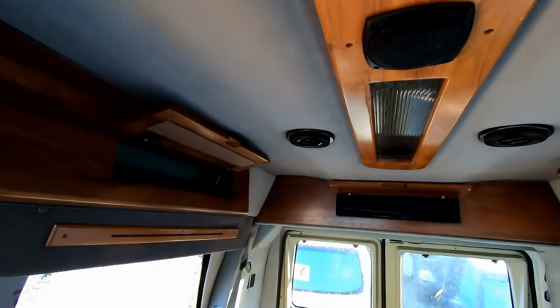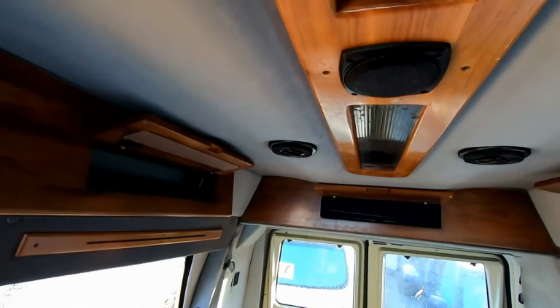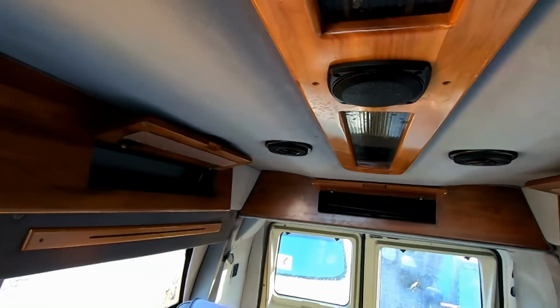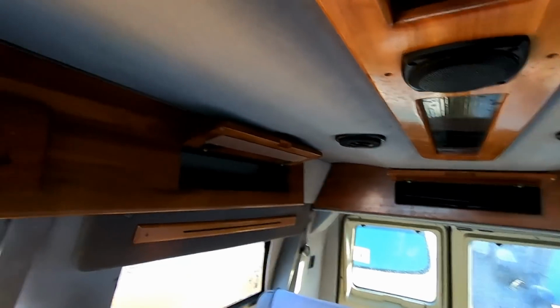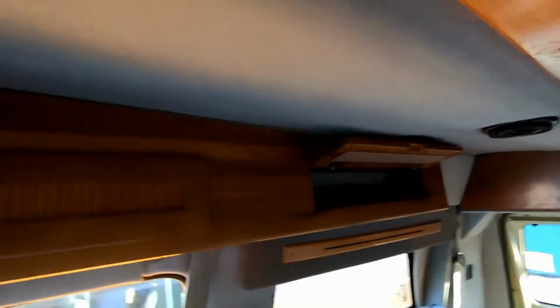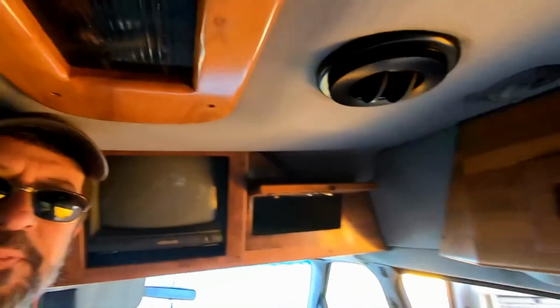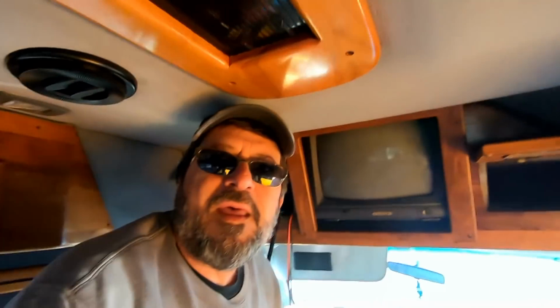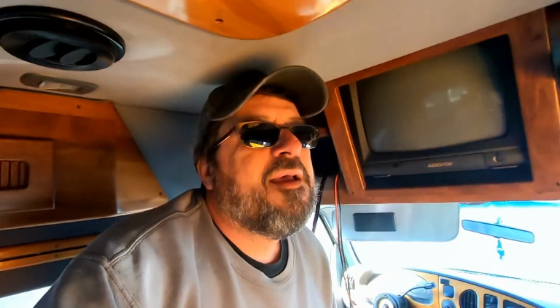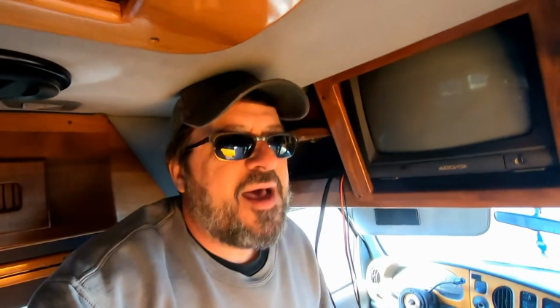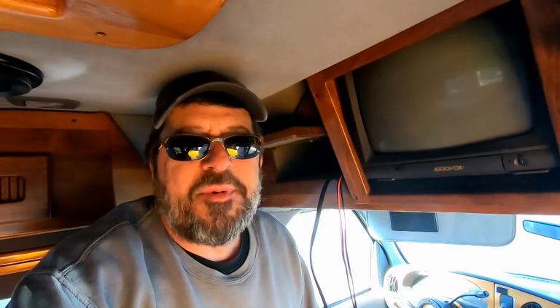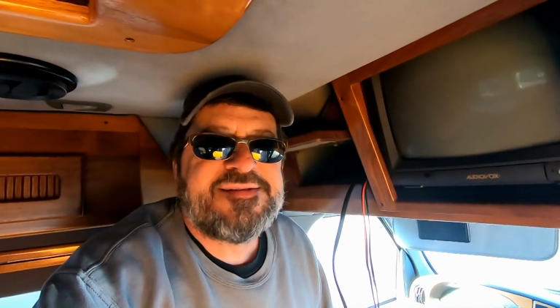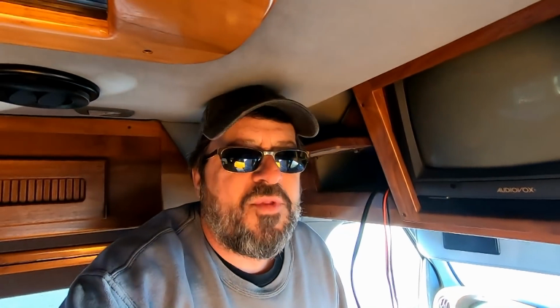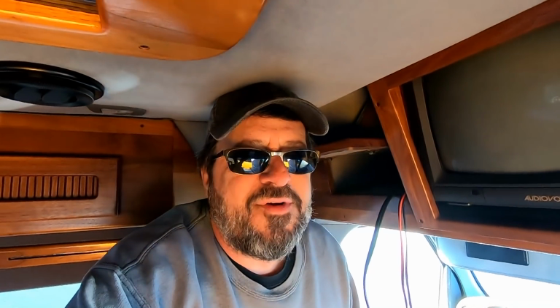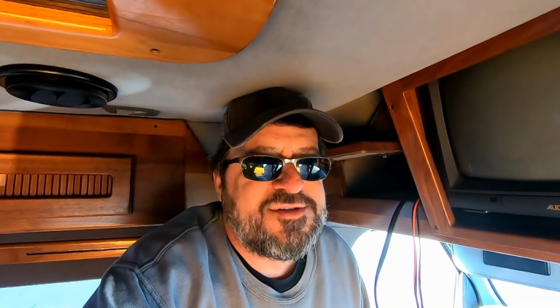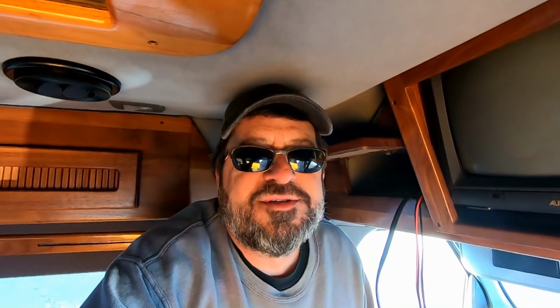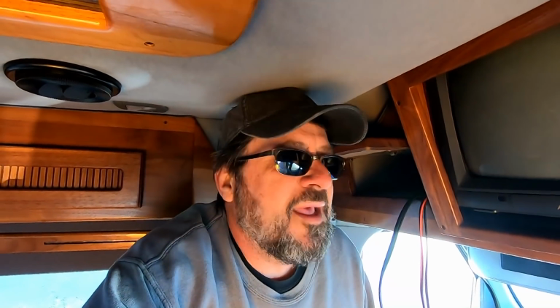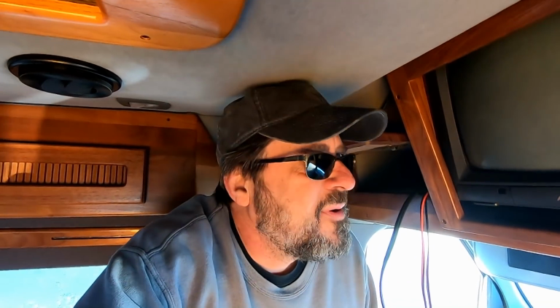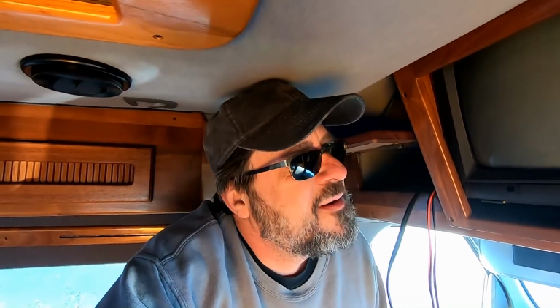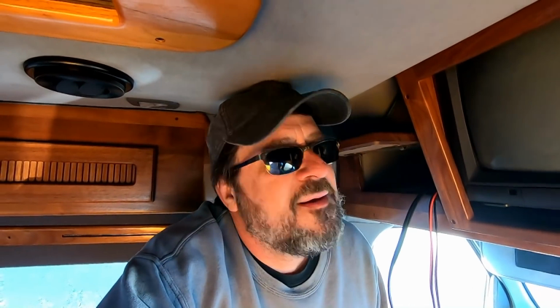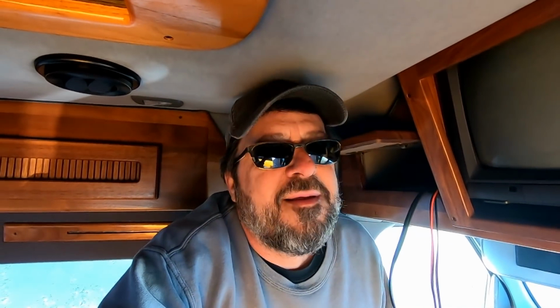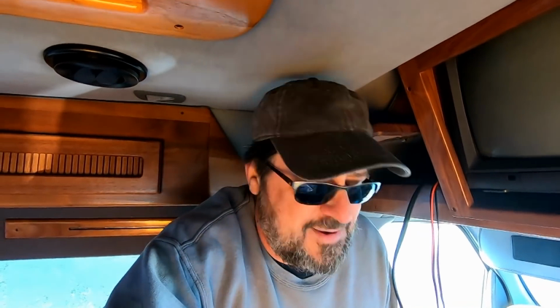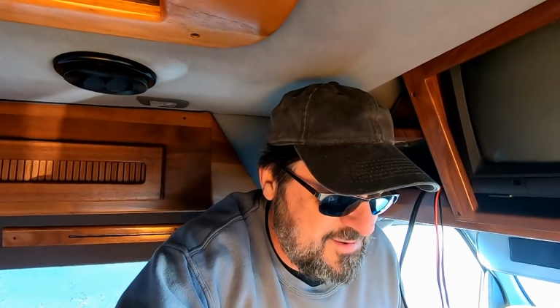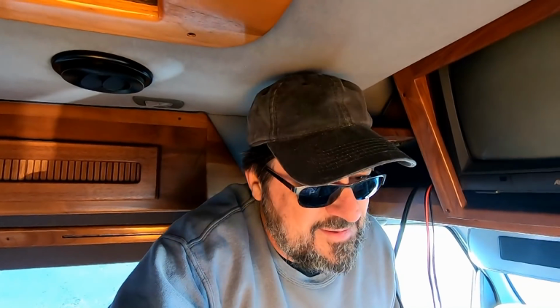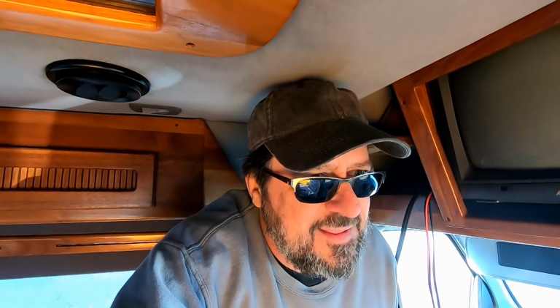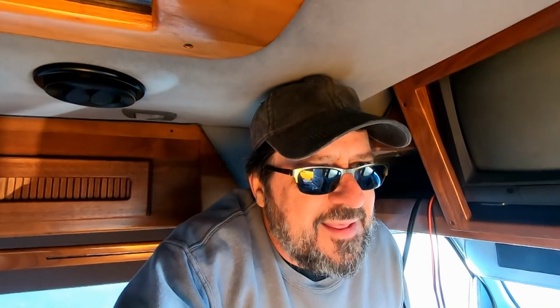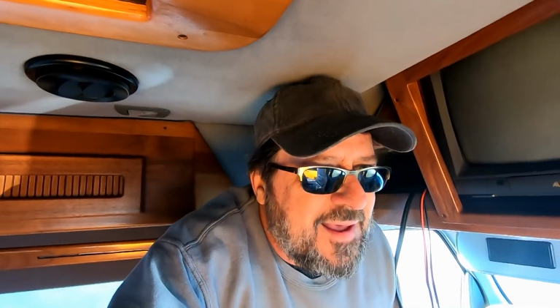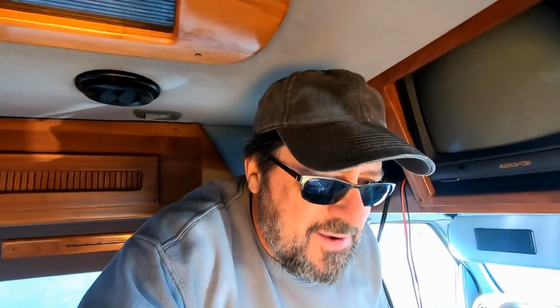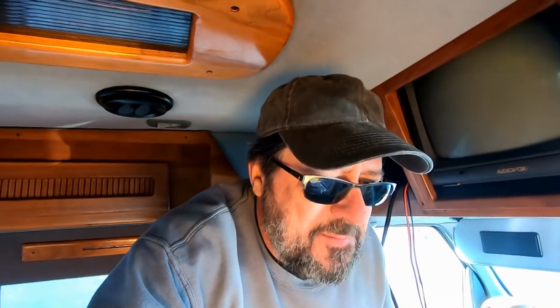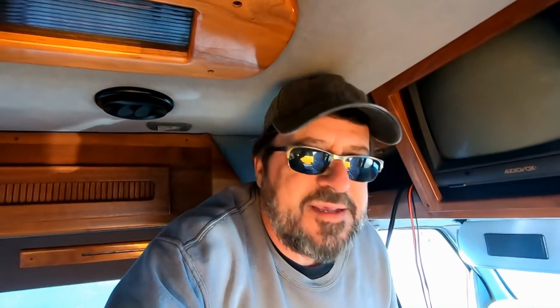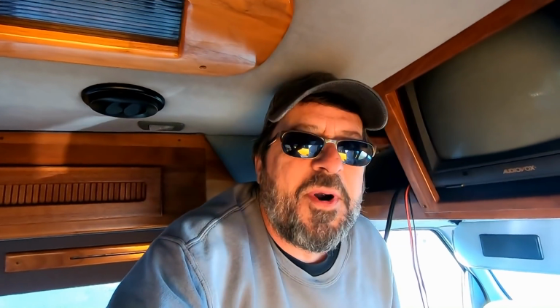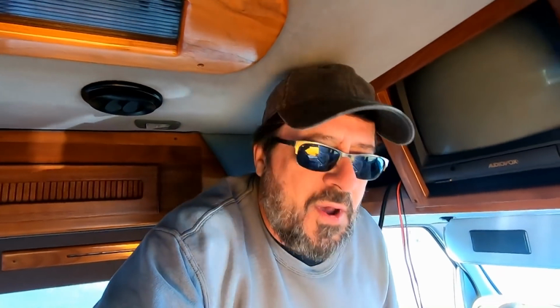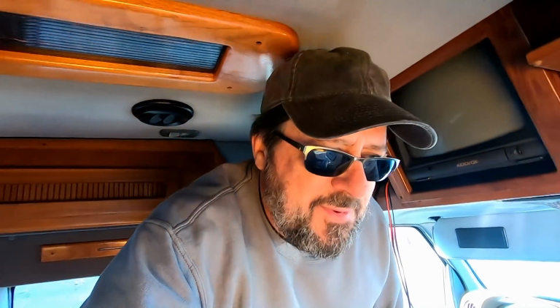Here's a high top — and I'm still not even close to standing up inside. I don't know, might need a super high top maybe.